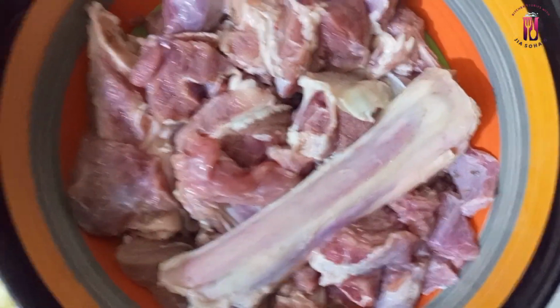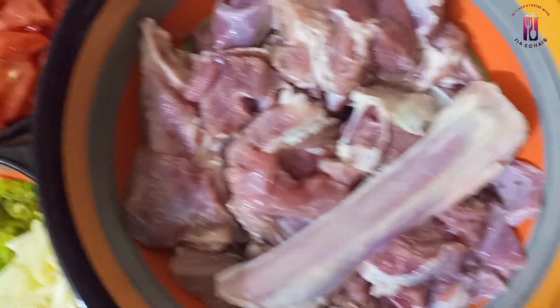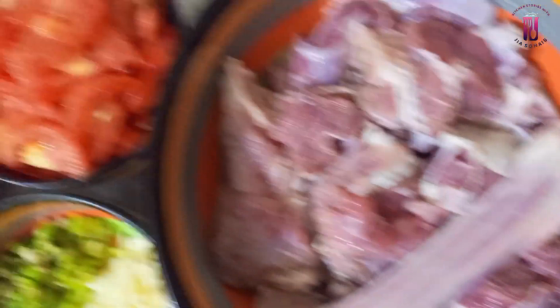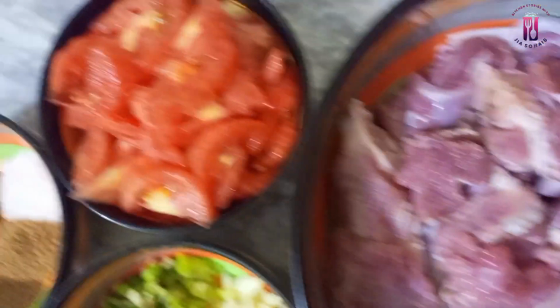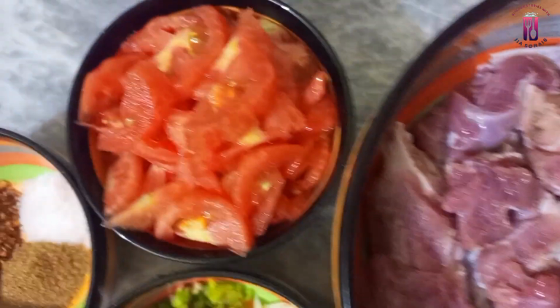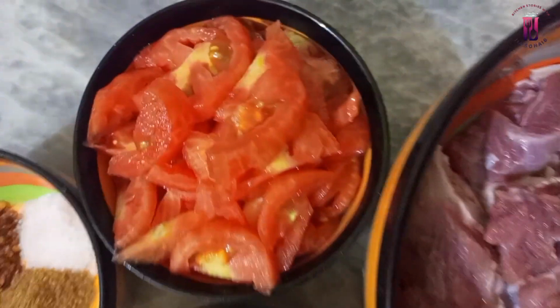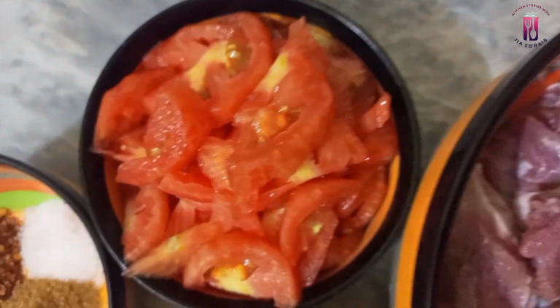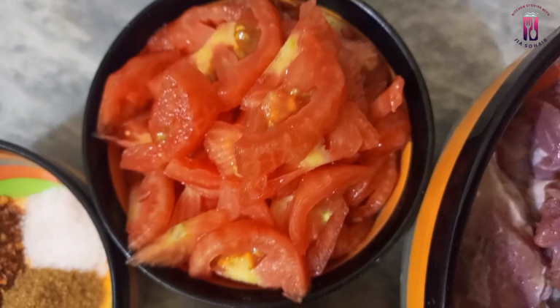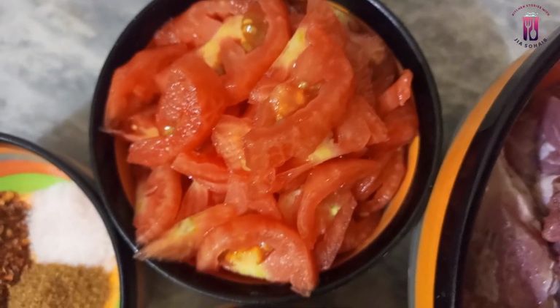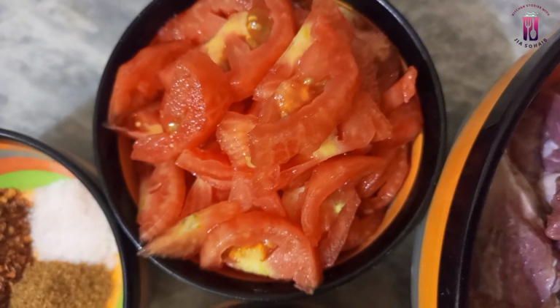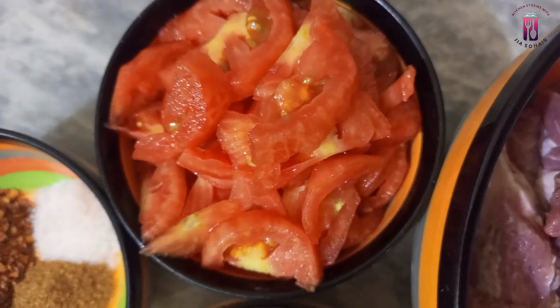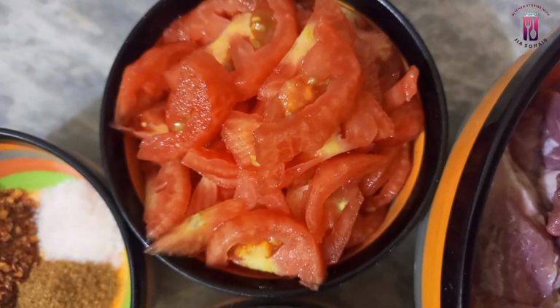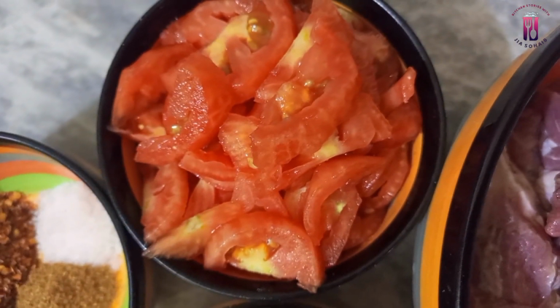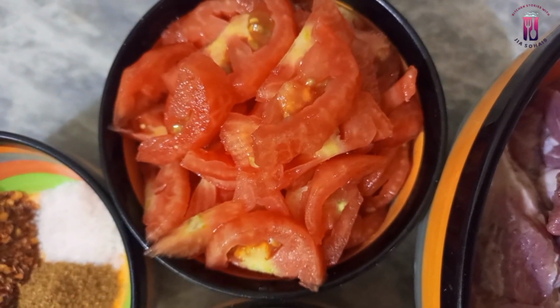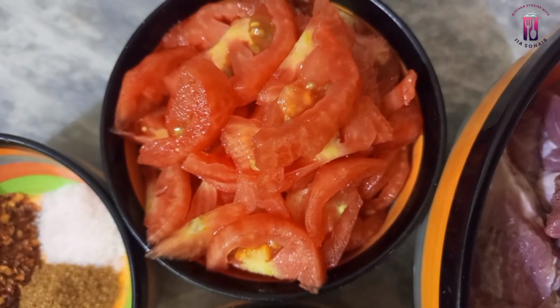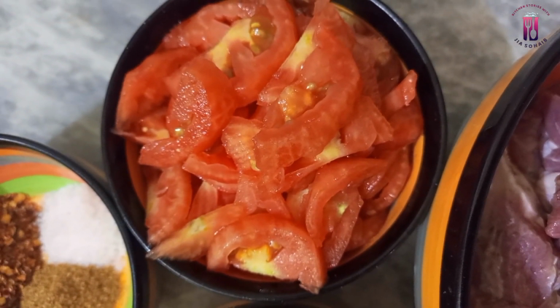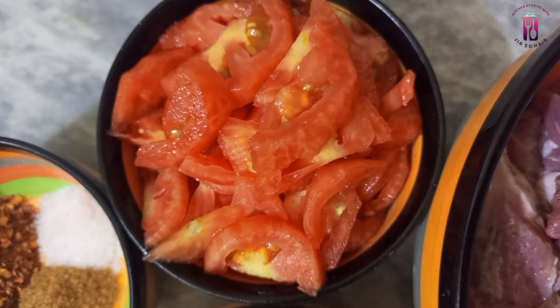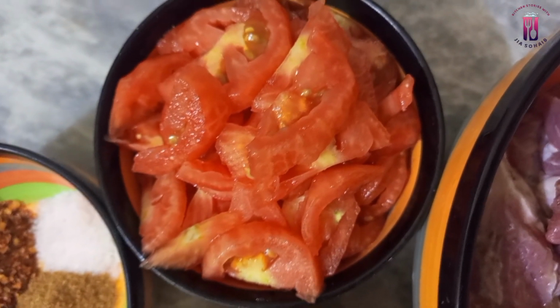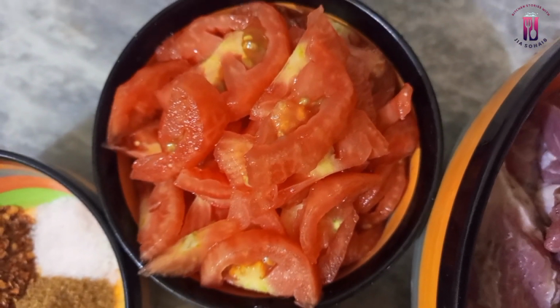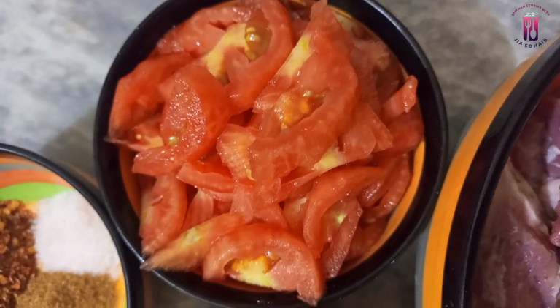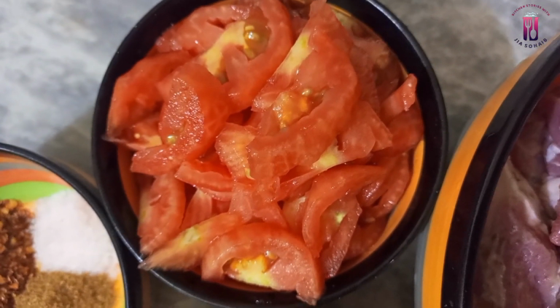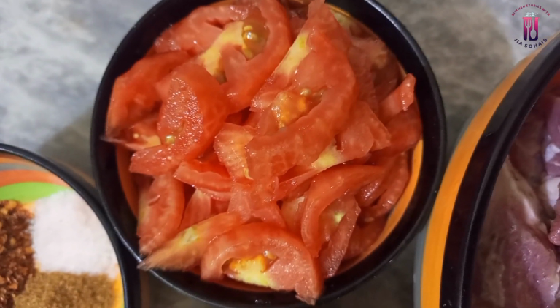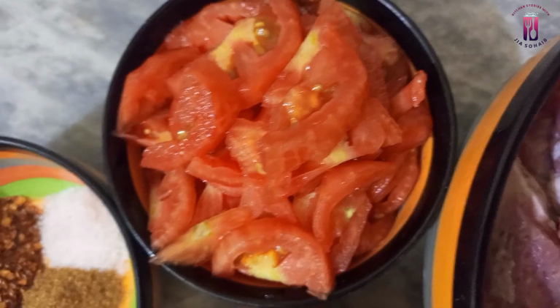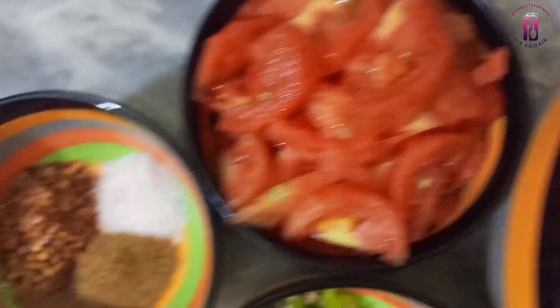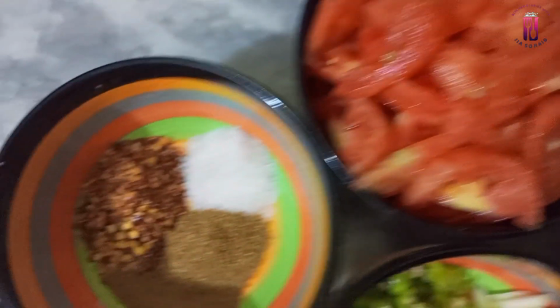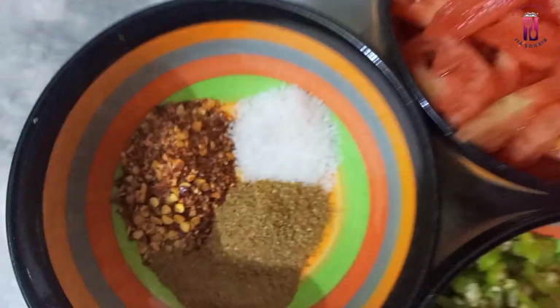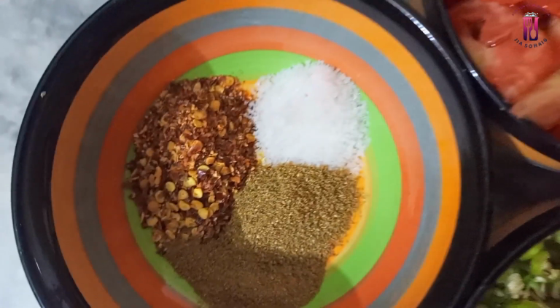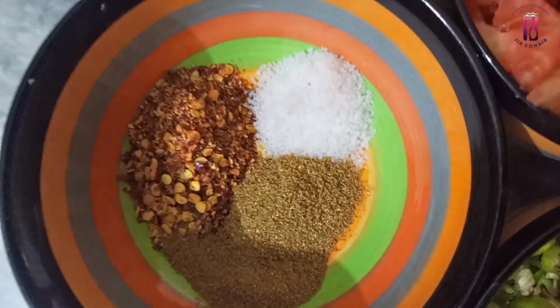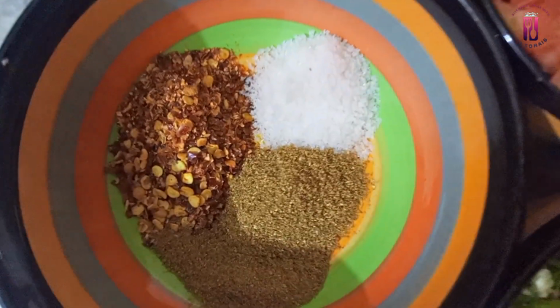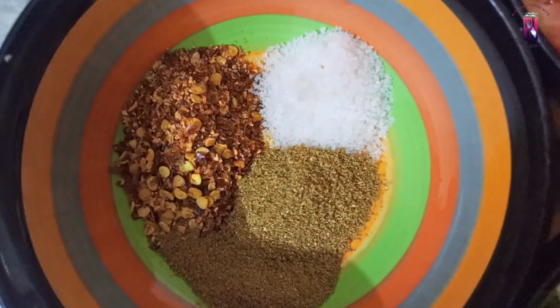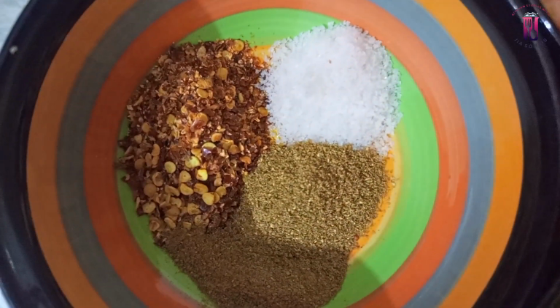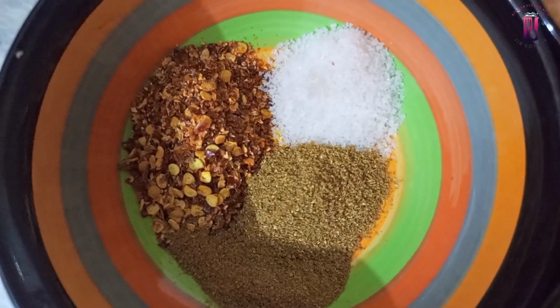It's good to wash the meat with water. There are 3 medium-size tomatoes. I cut them in slices. We will also add a little sauce.